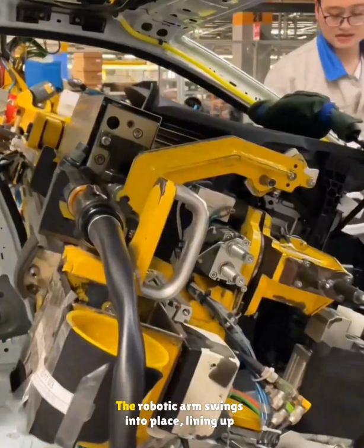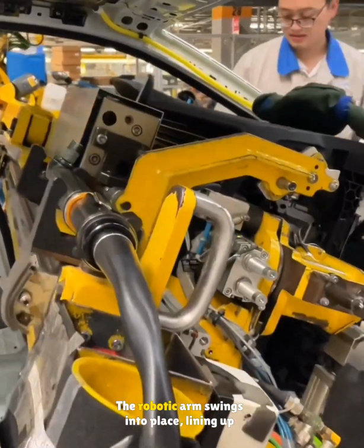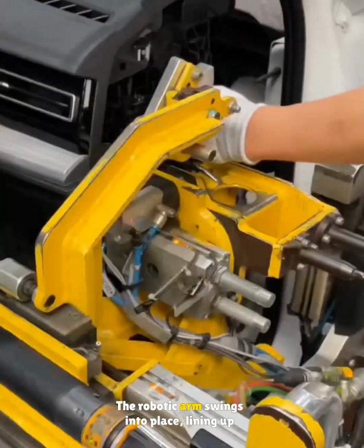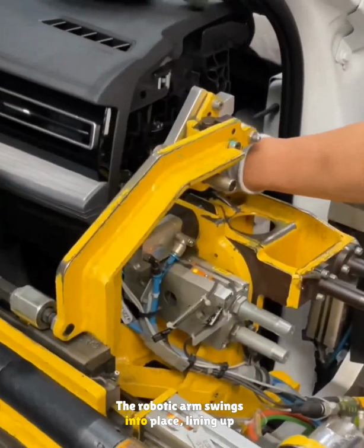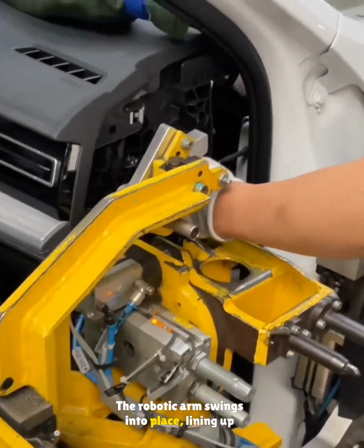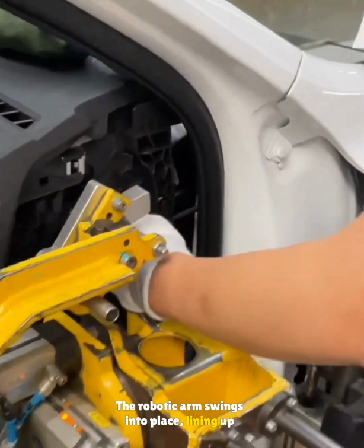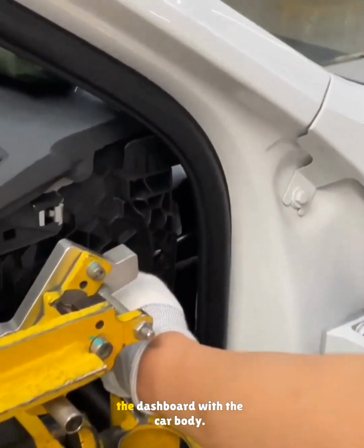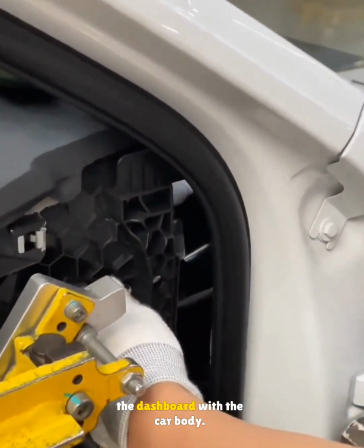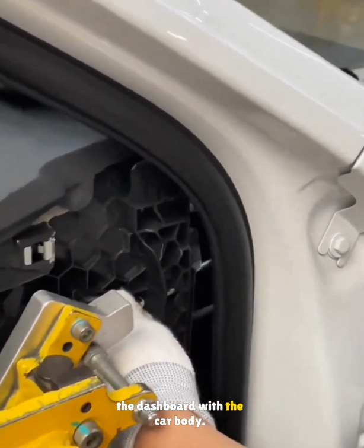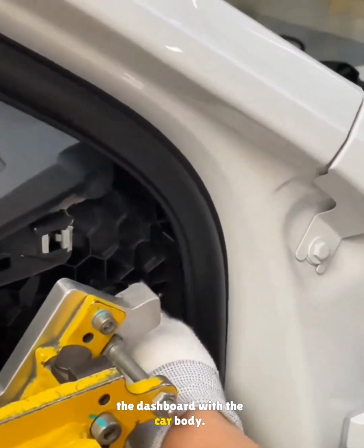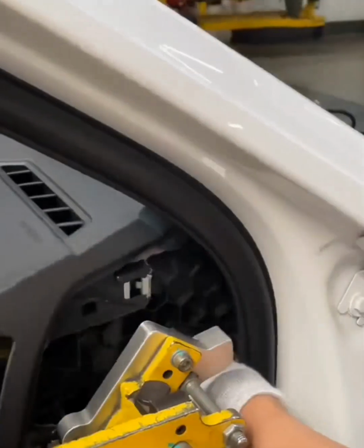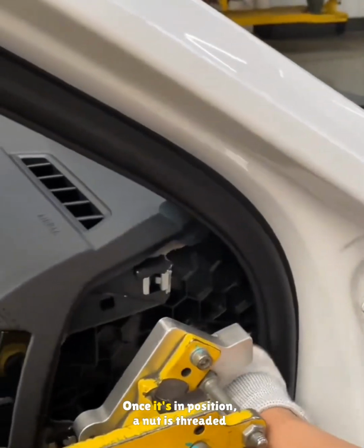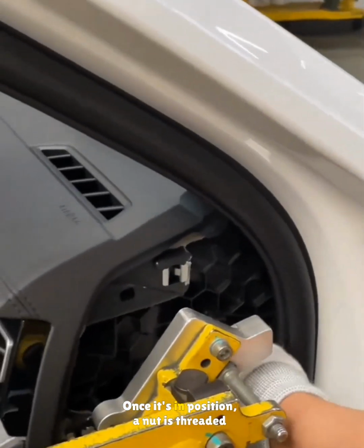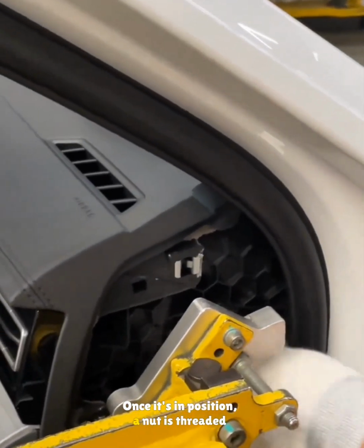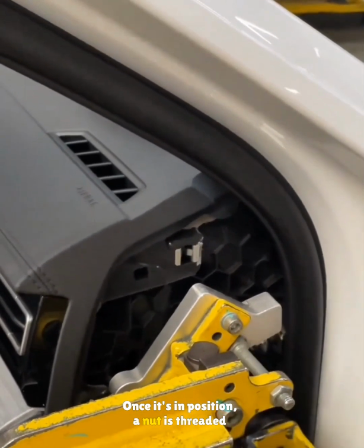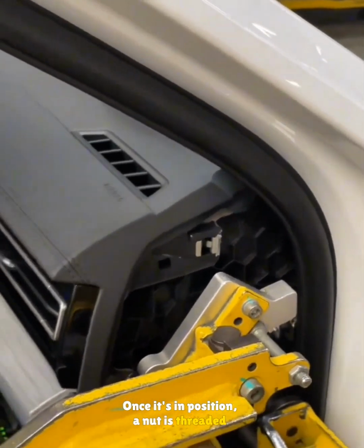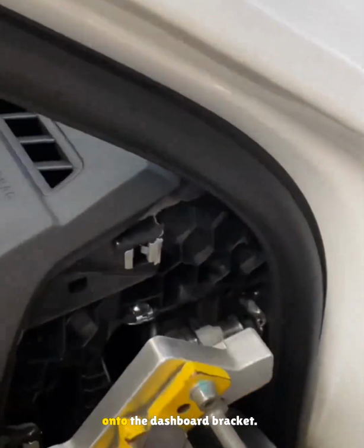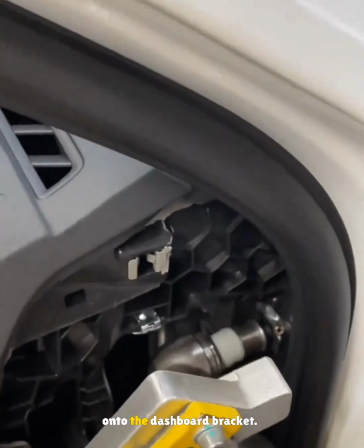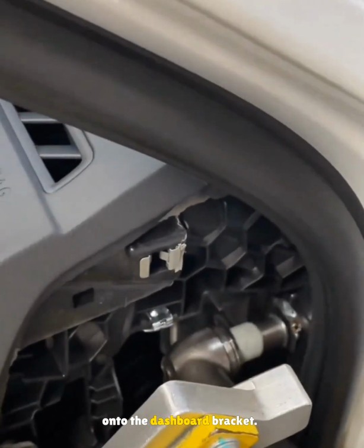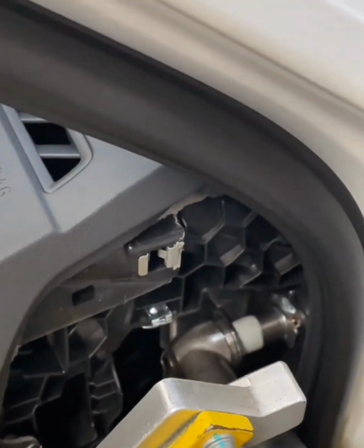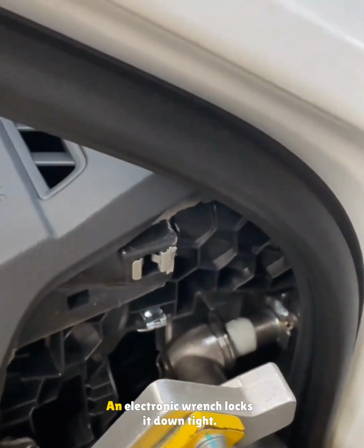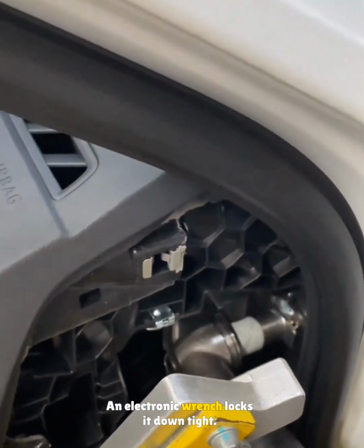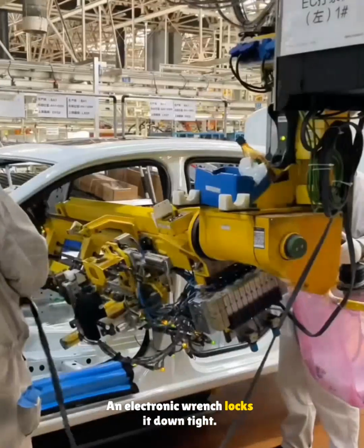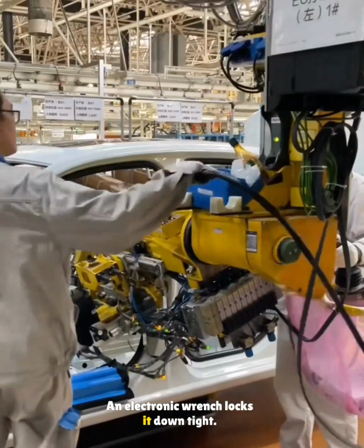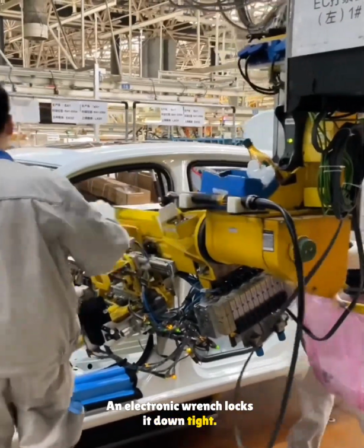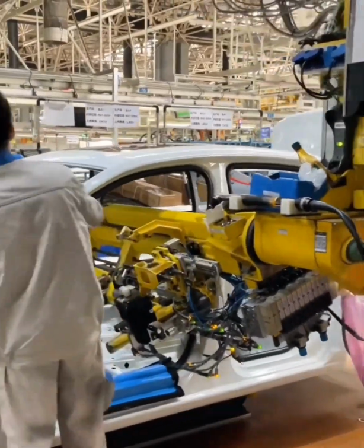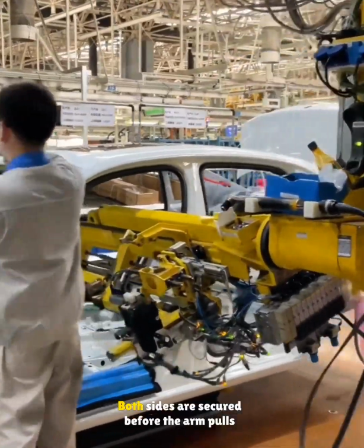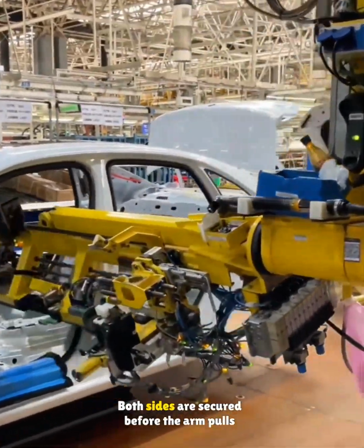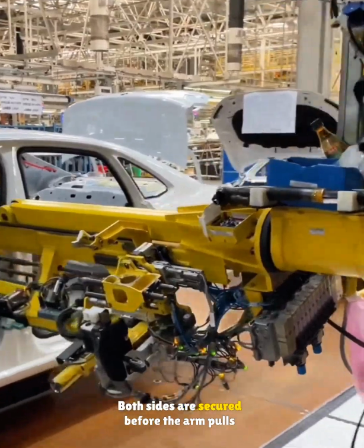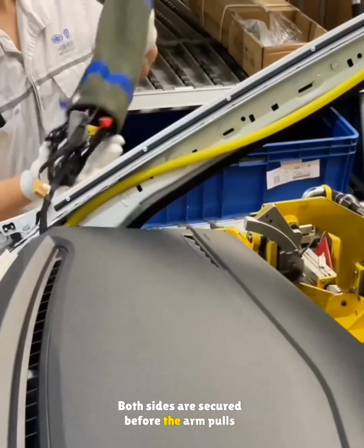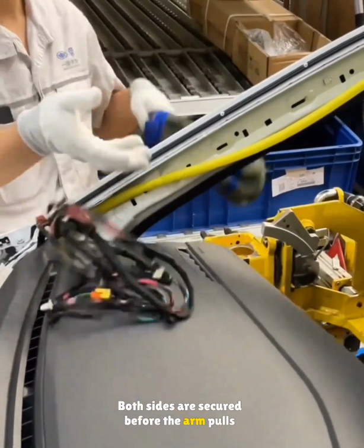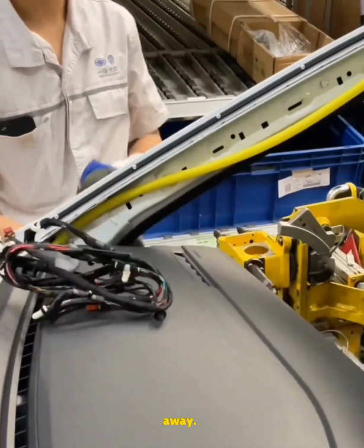The robotic arm swings into place, lining up the dashboard with the car body. Once it's in position, a nut is threaded onto the dashboard bracket. An electronic wrench locks it down tight, and both sides are secured before the arm pulls away.